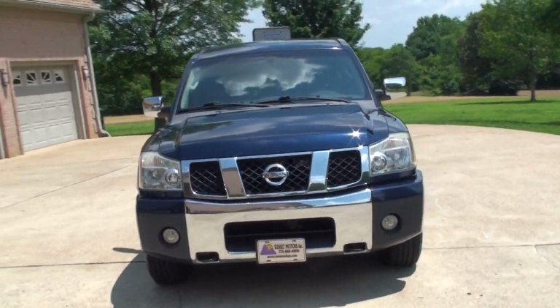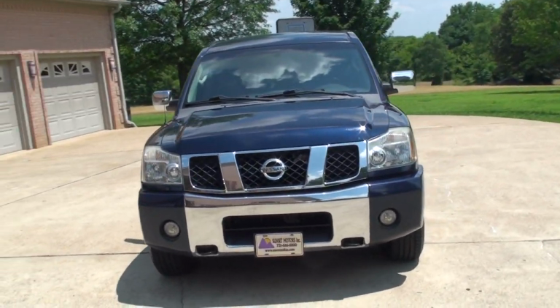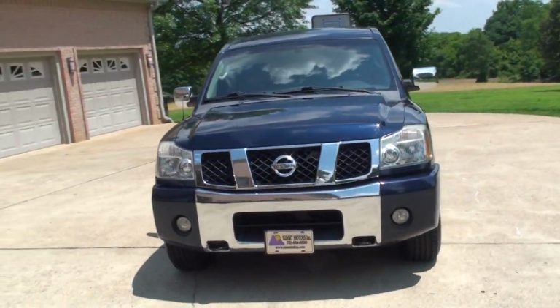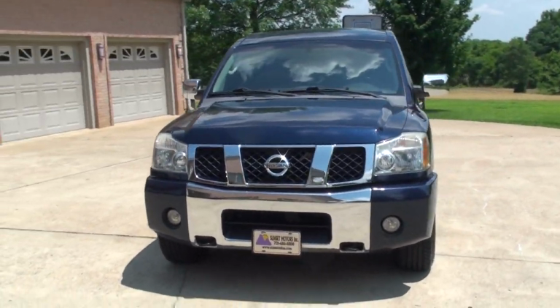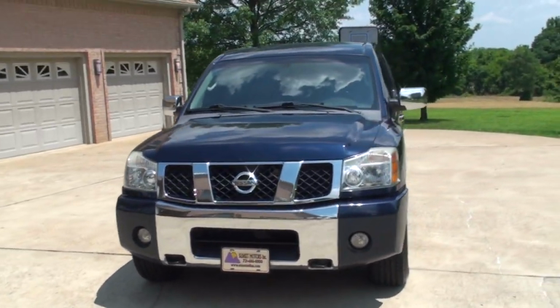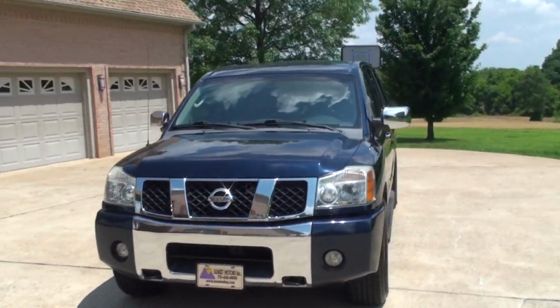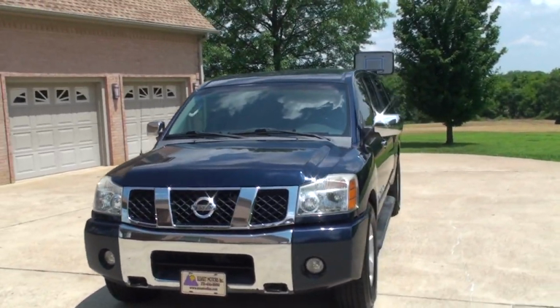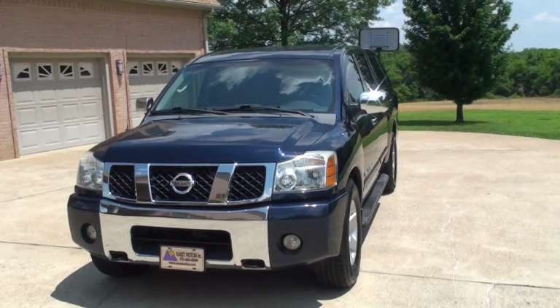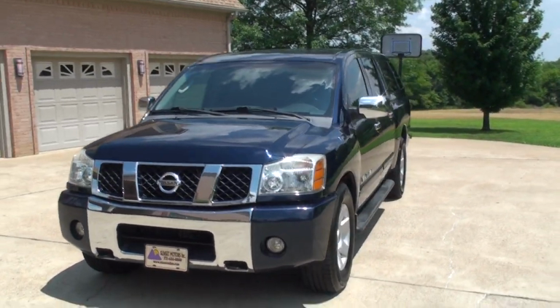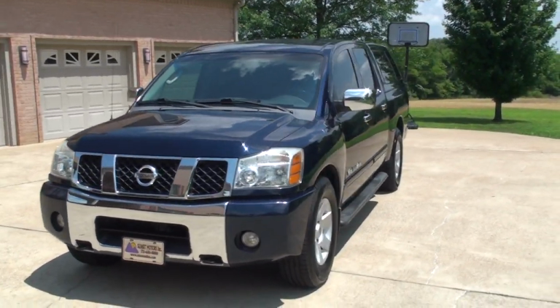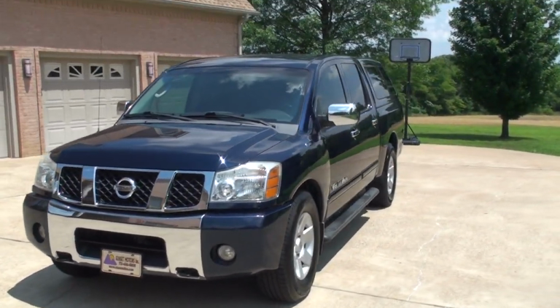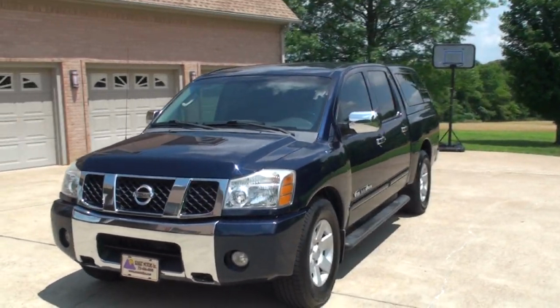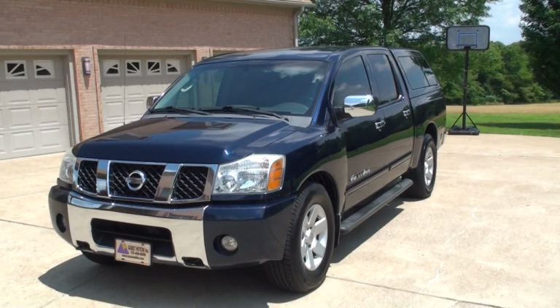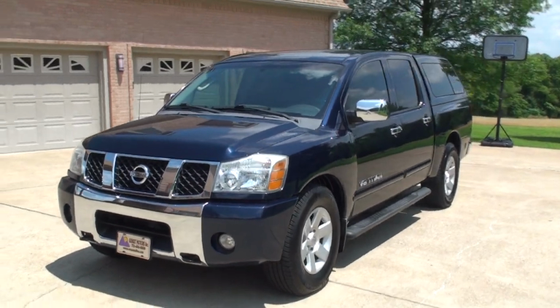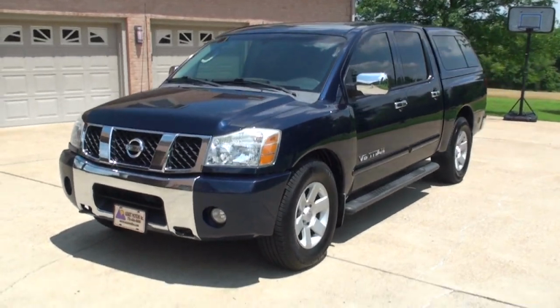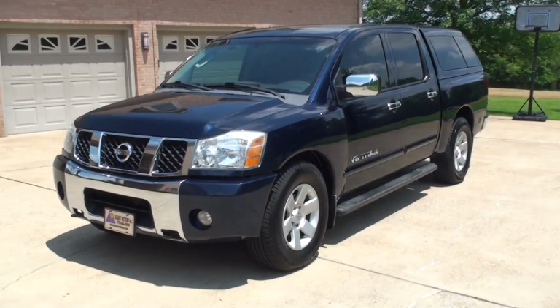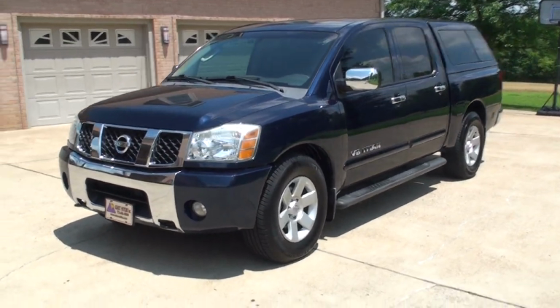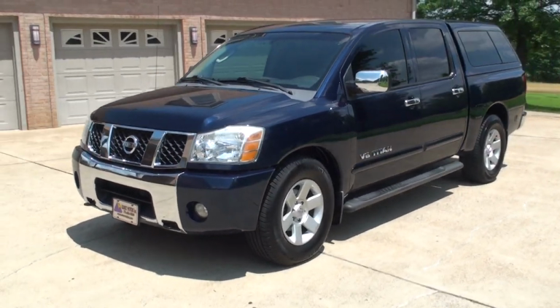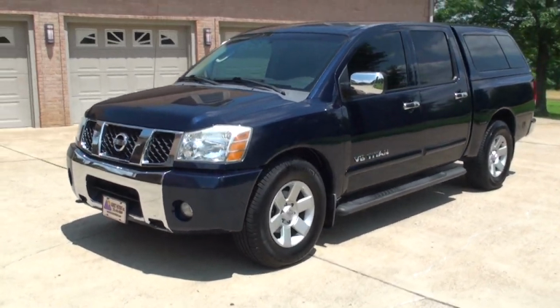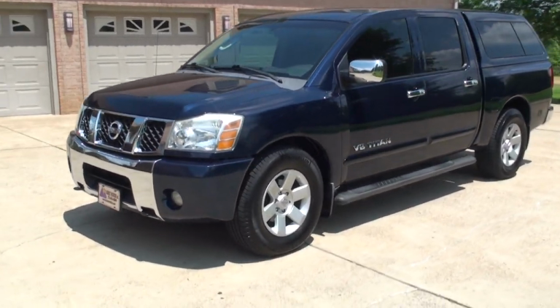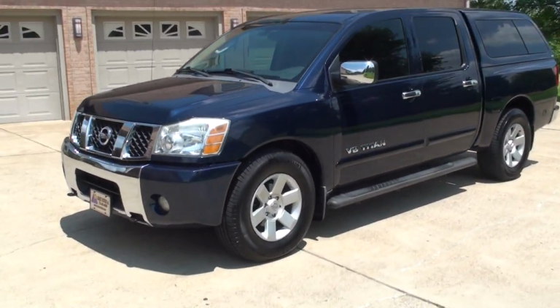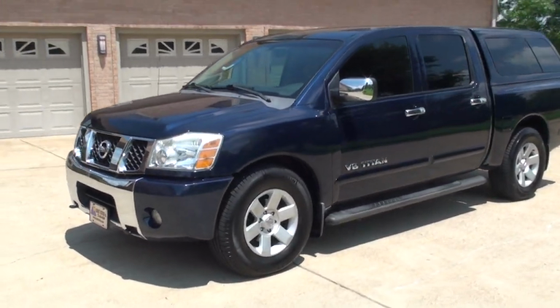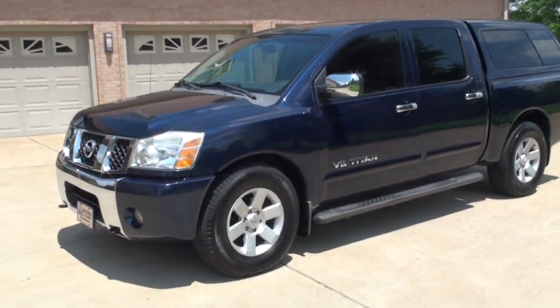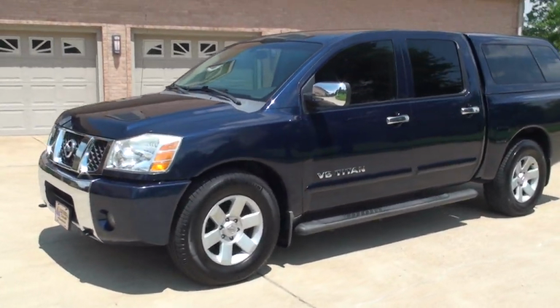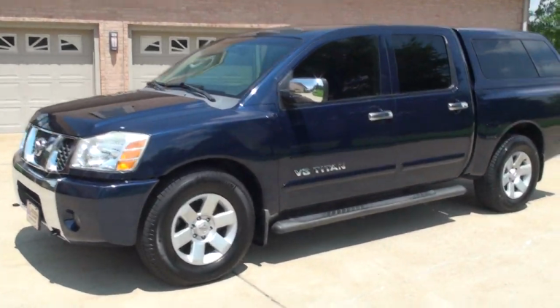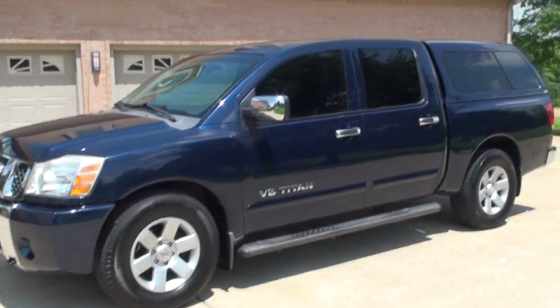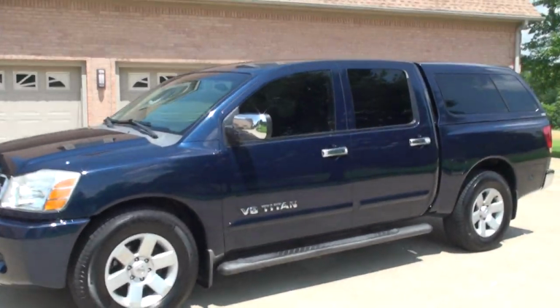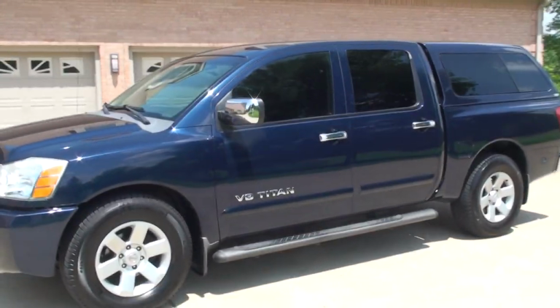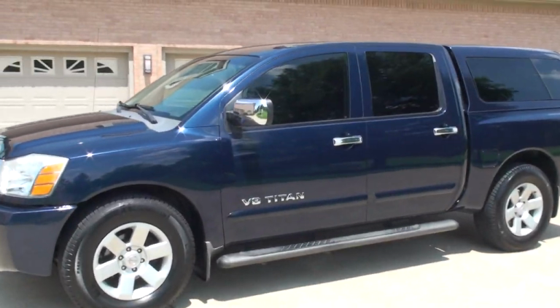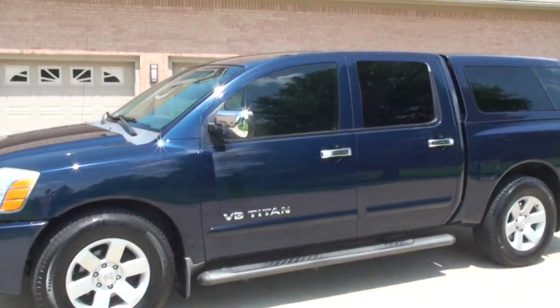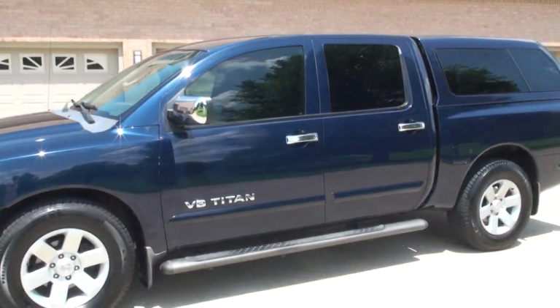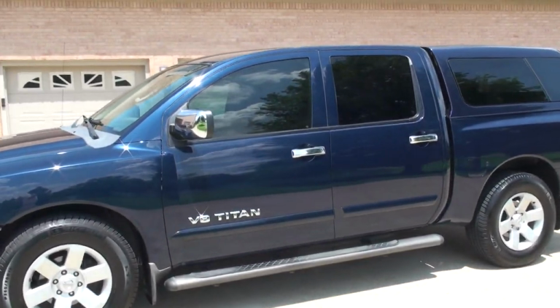This is the Crew Cab LE, got the V8, full size four door.